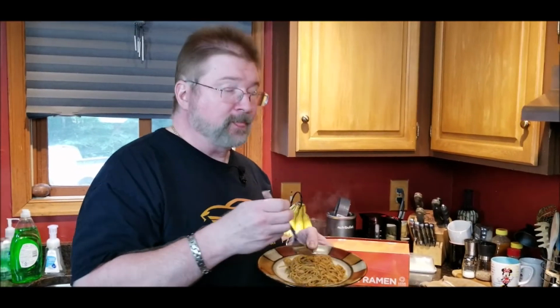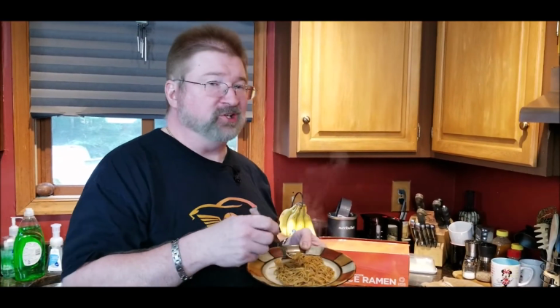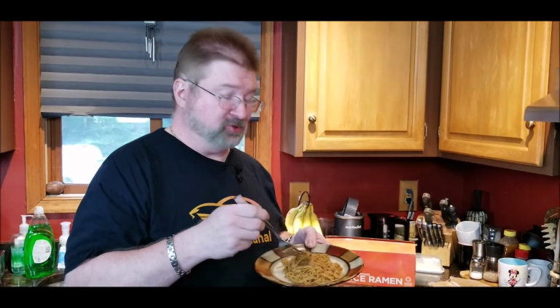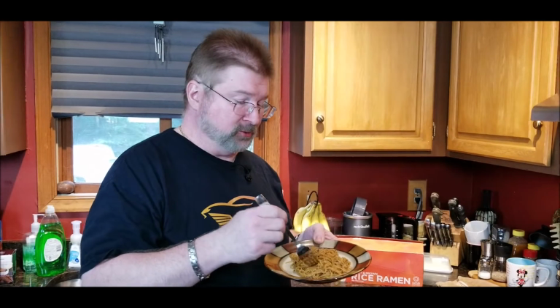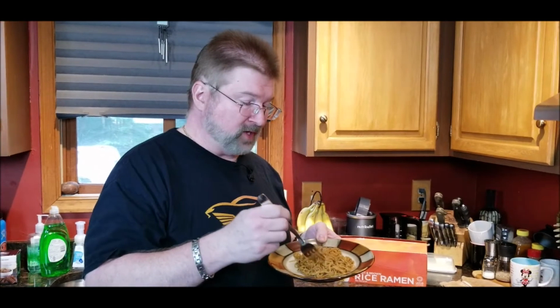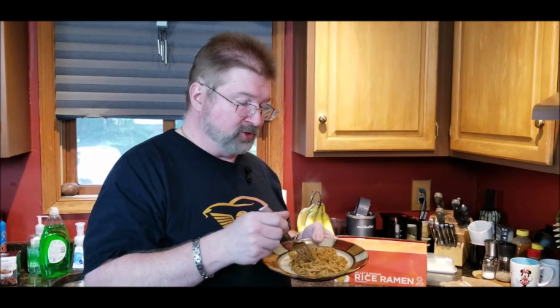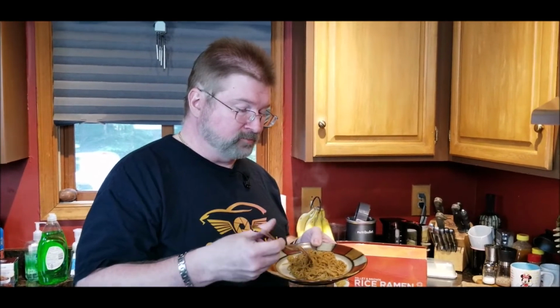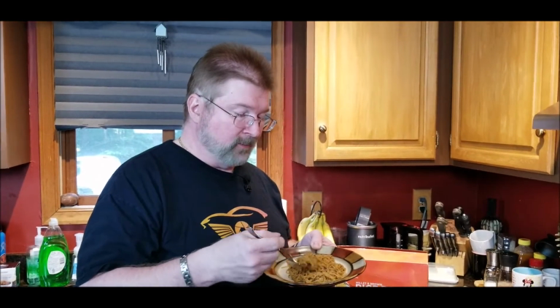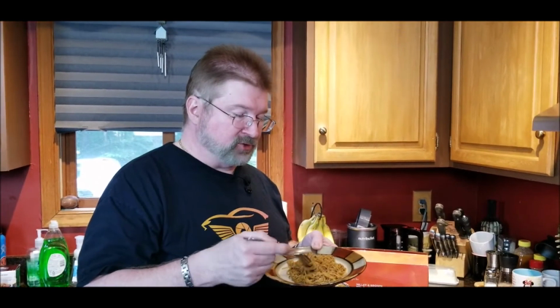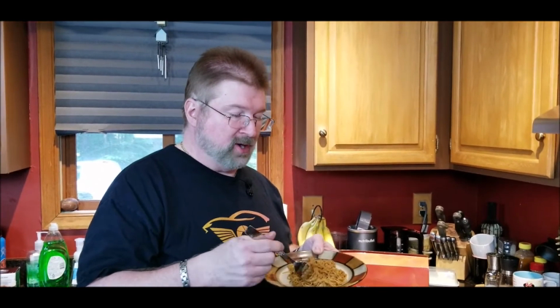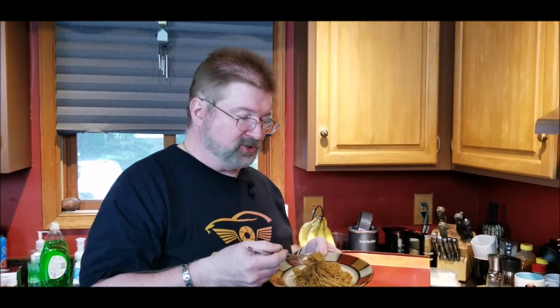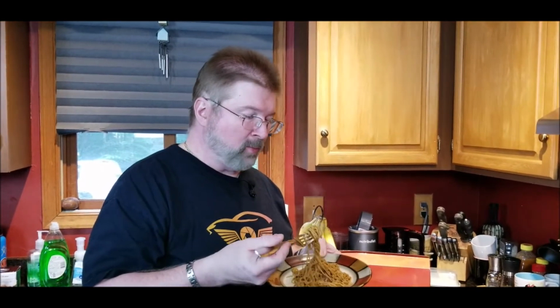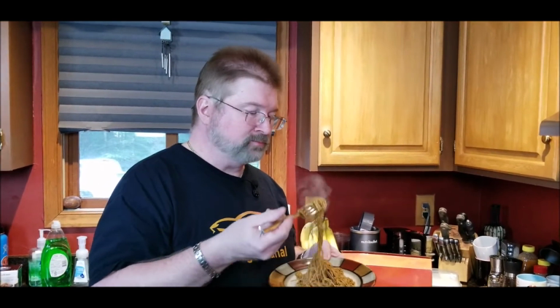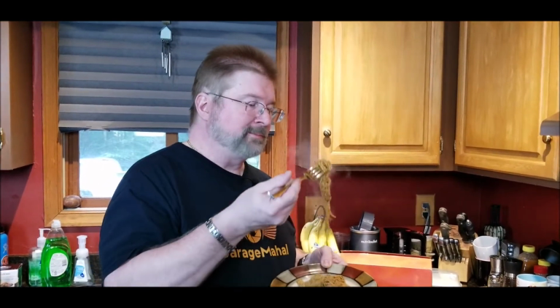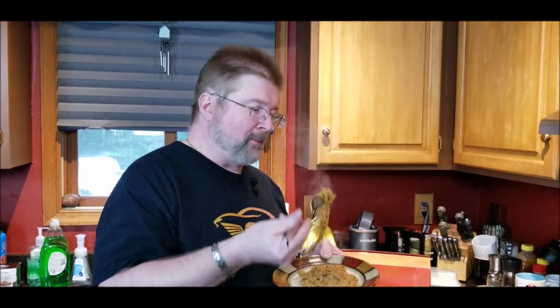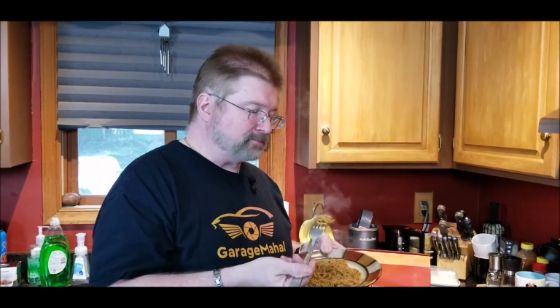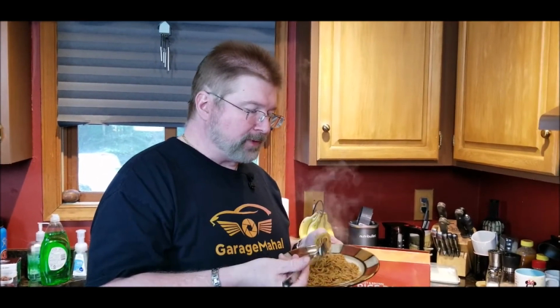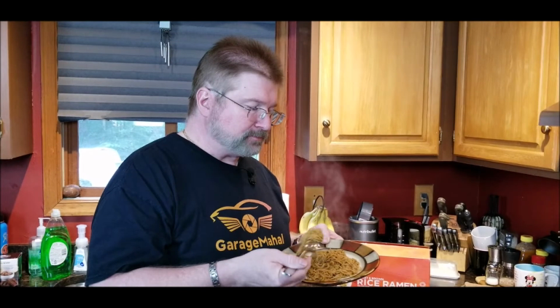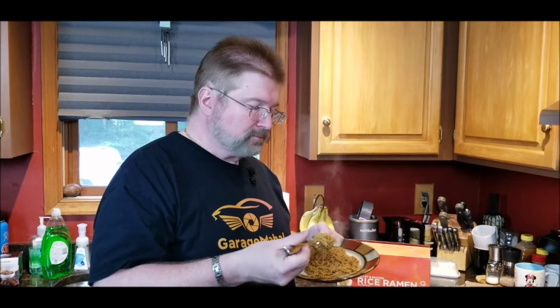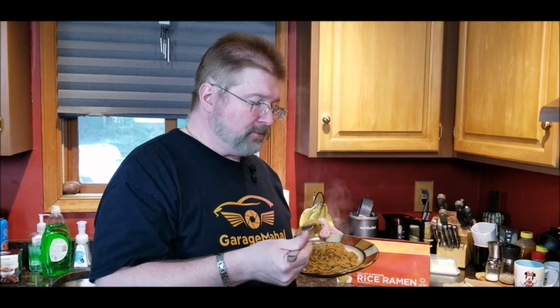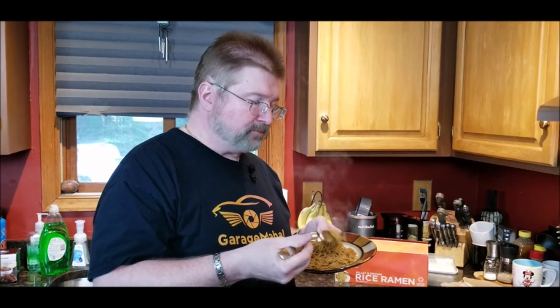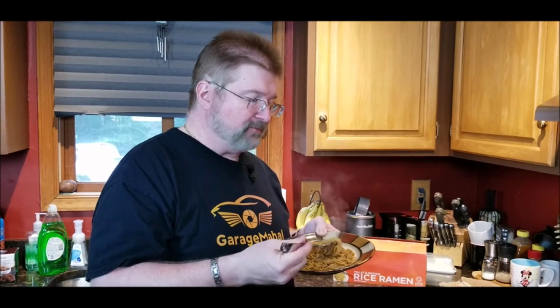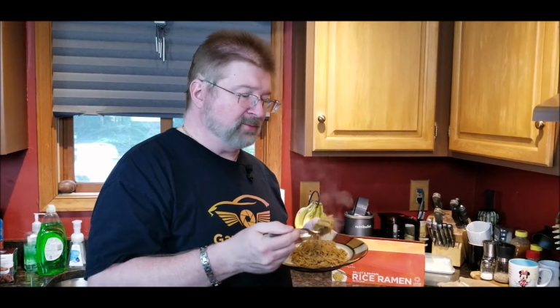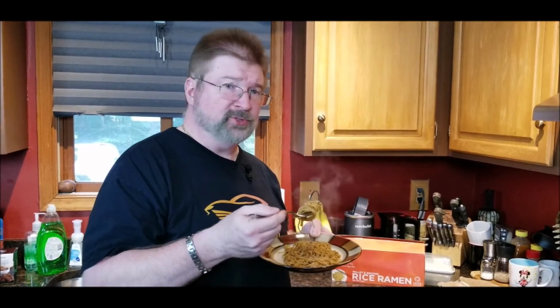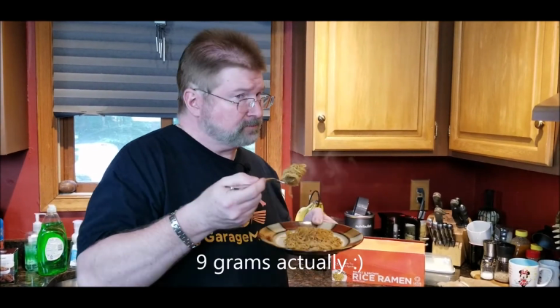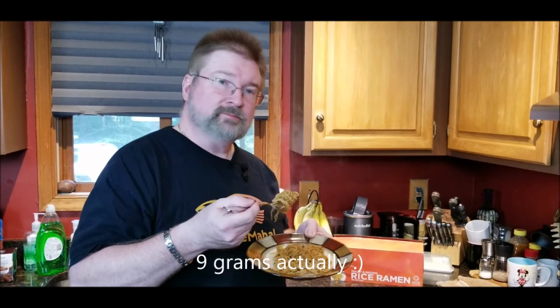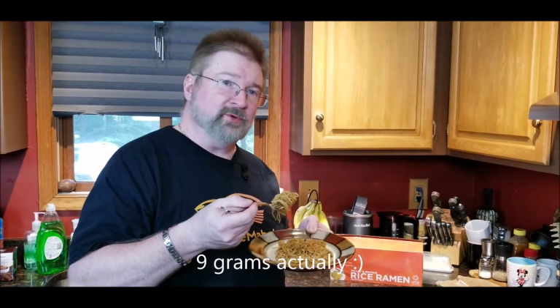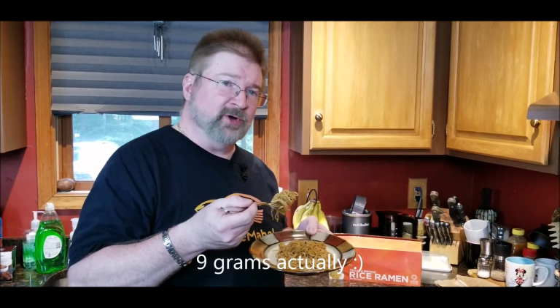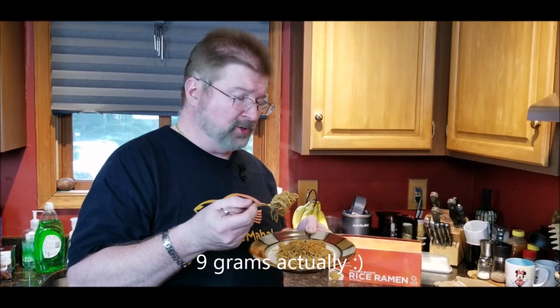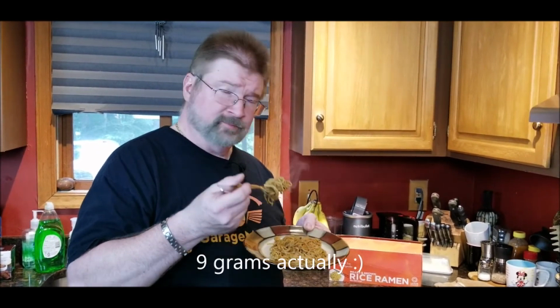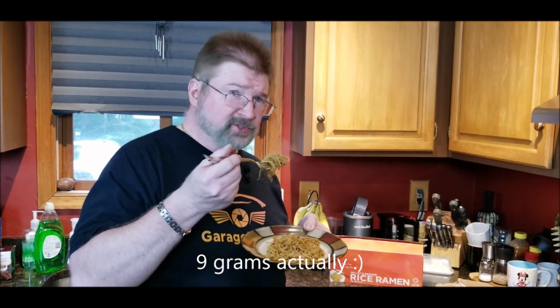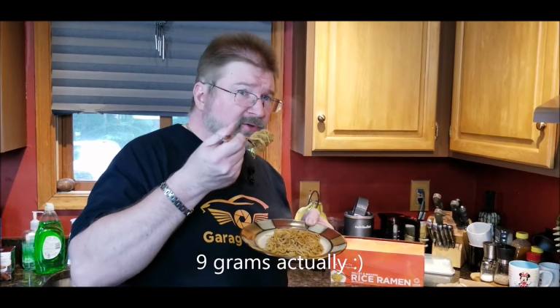It tastes amazing too — that's really good, that's a good ramen dish. Five grams of protein! Brian from Gaj Mahal, be safe out there.